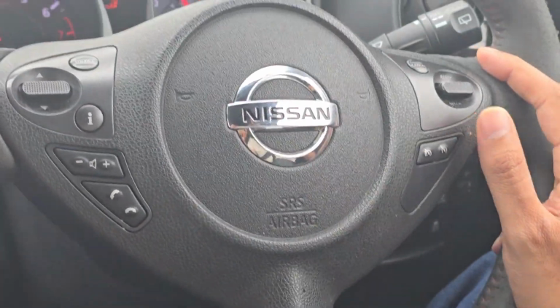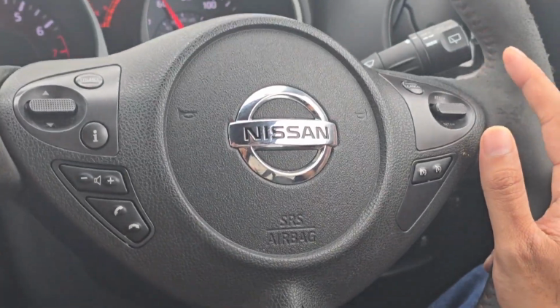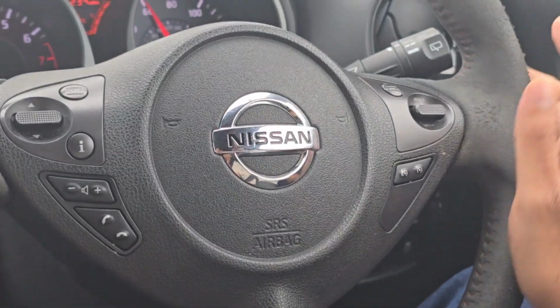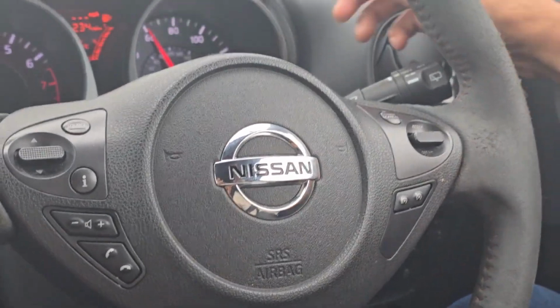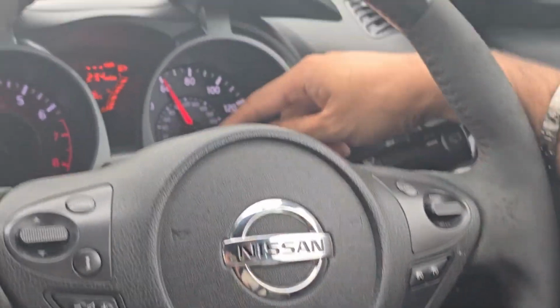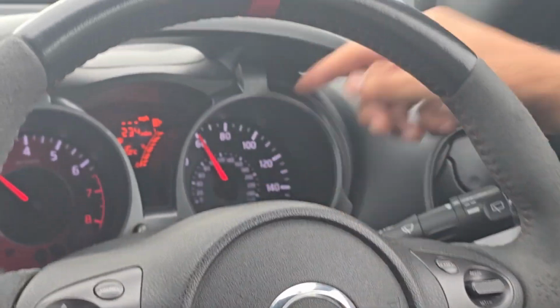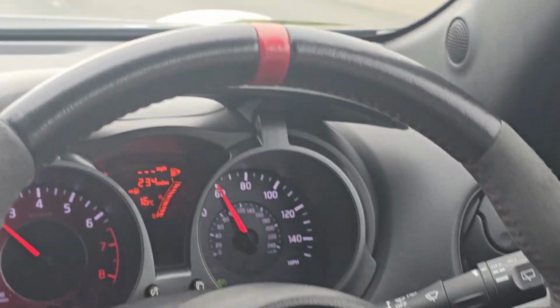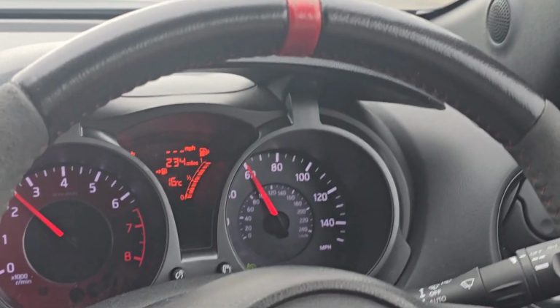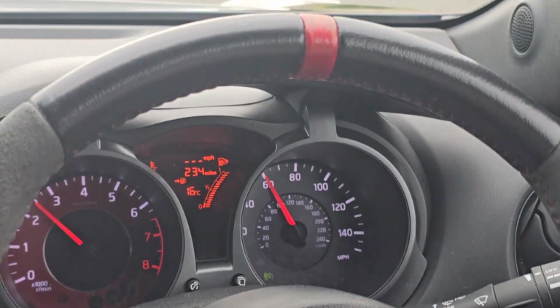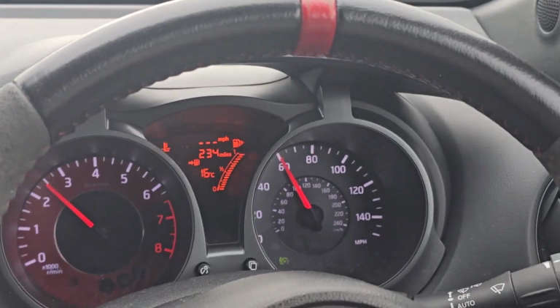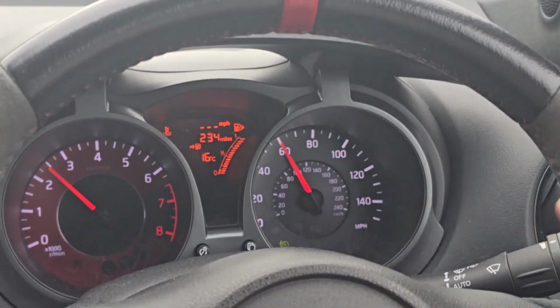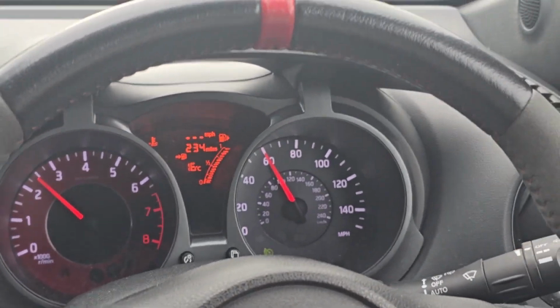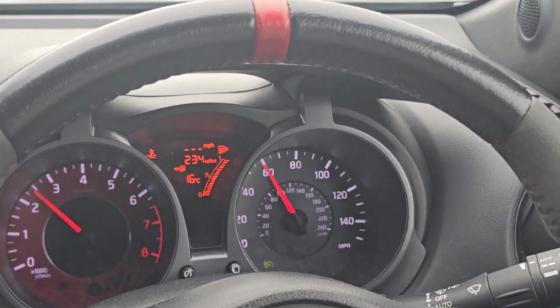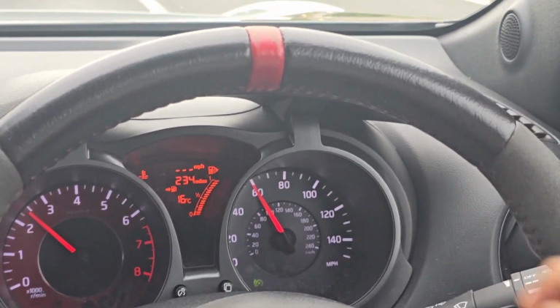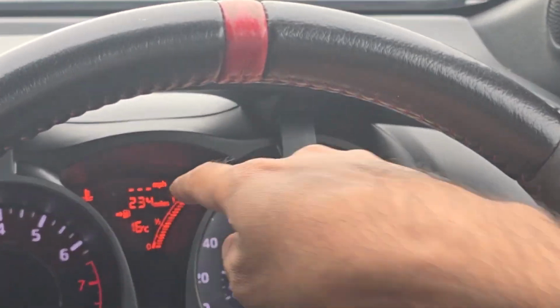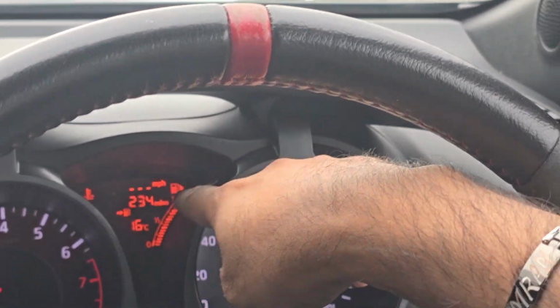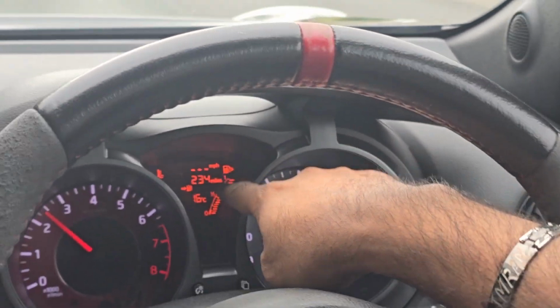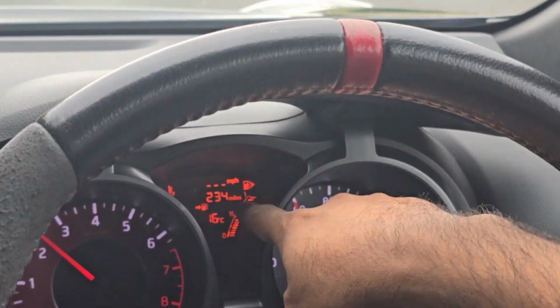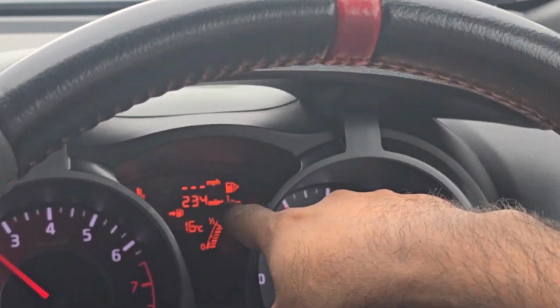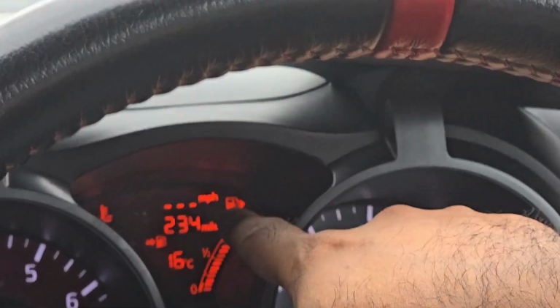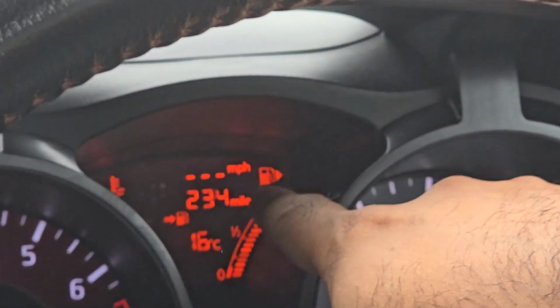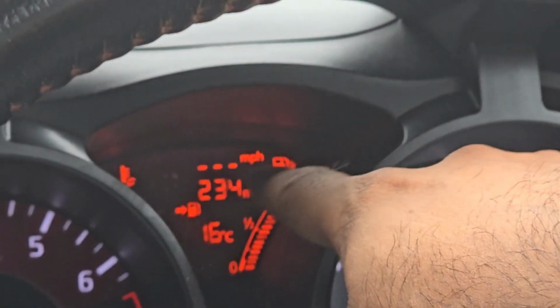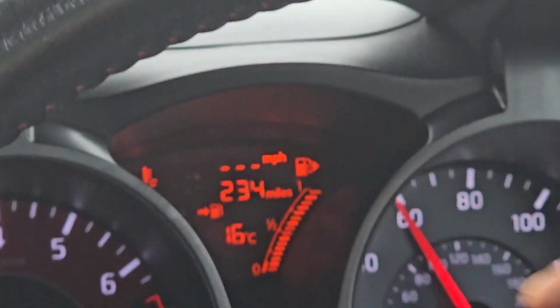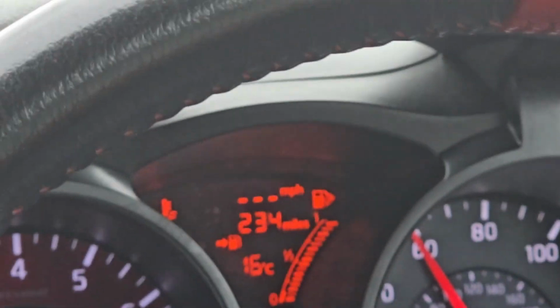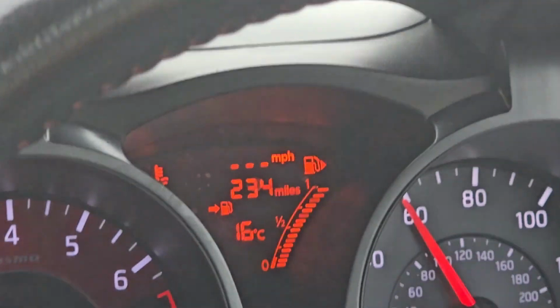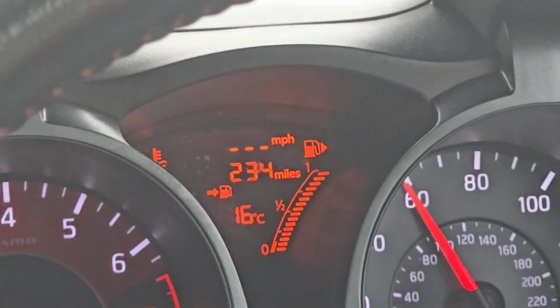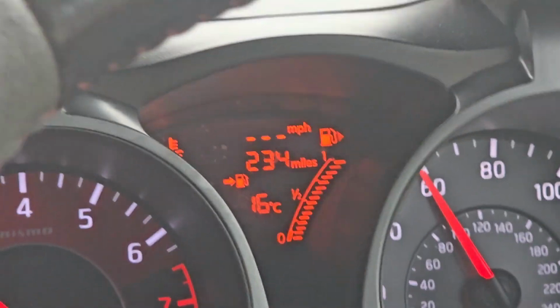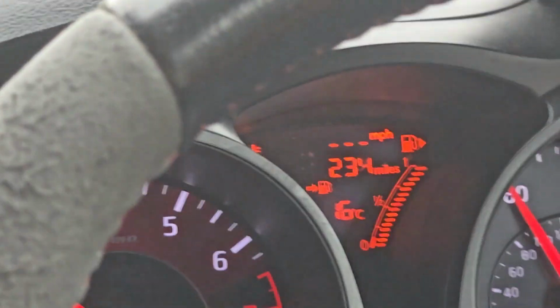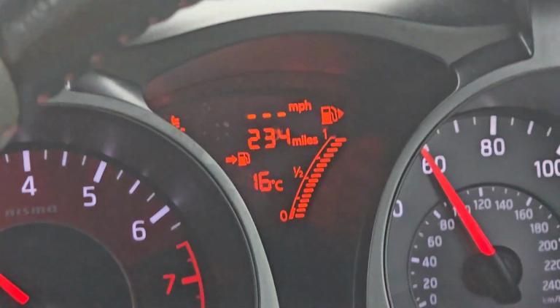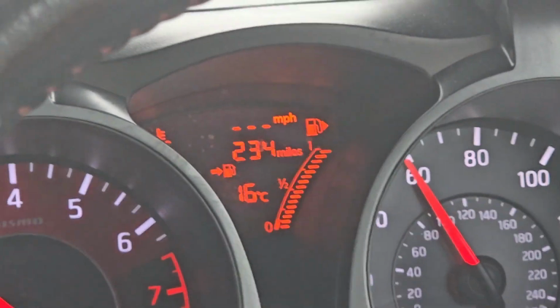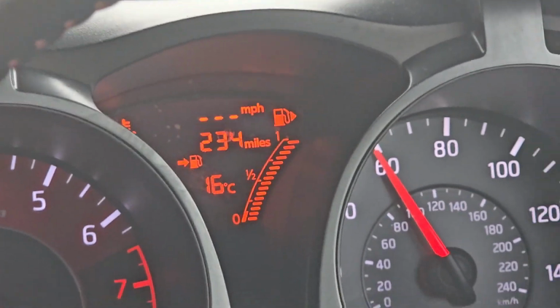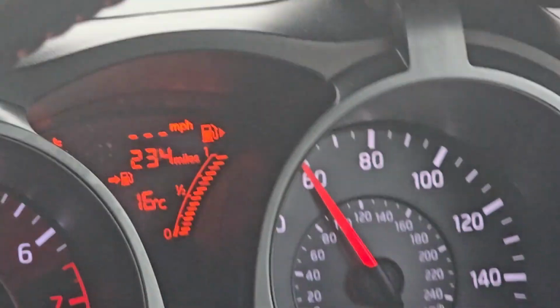The speed limiter light has appeared on the display. Once that's appeared in the middle section of the display, it says miles per hour with three lines. Now I can select what speed I want the speed limiter set to.